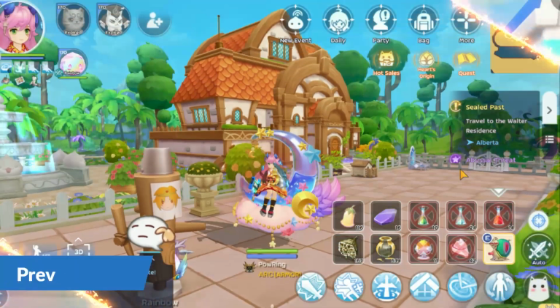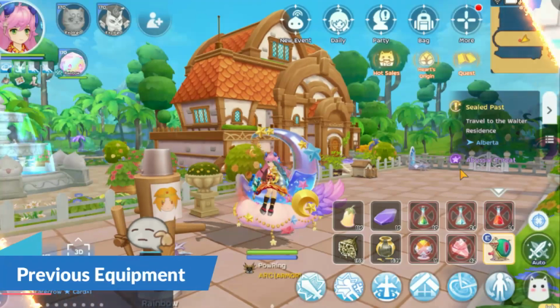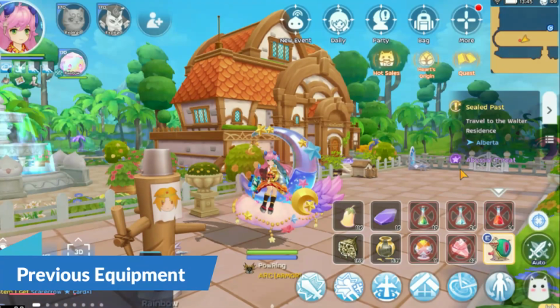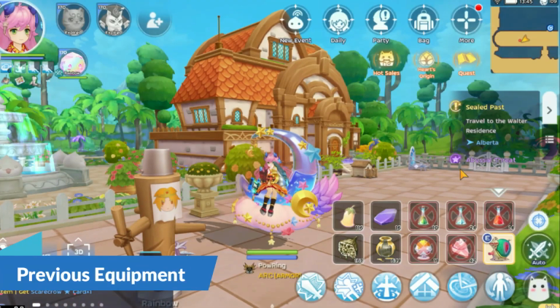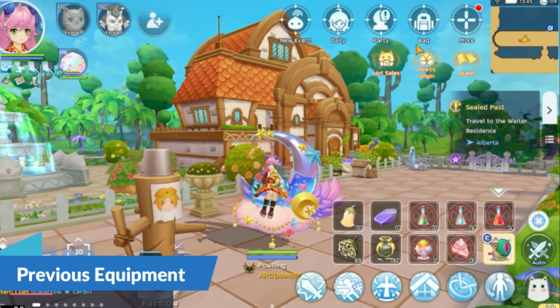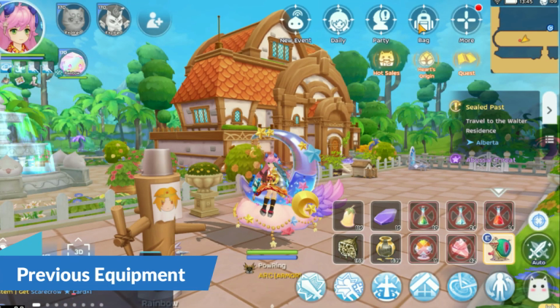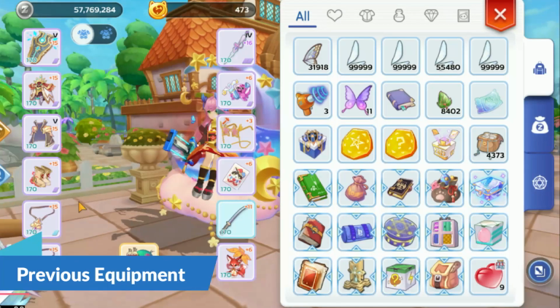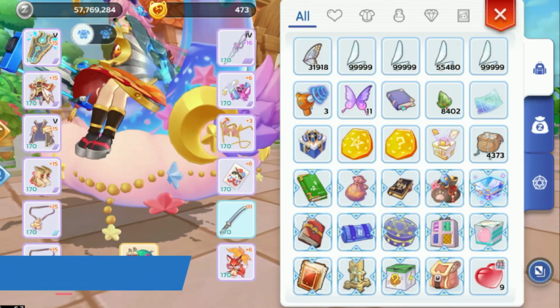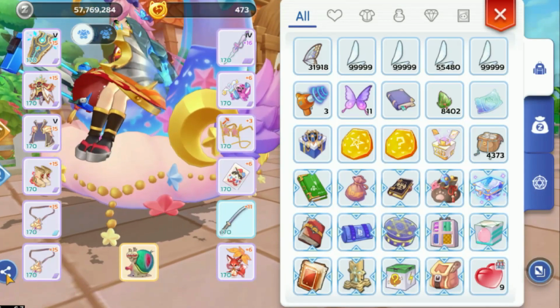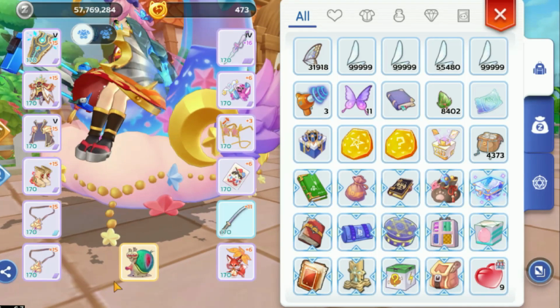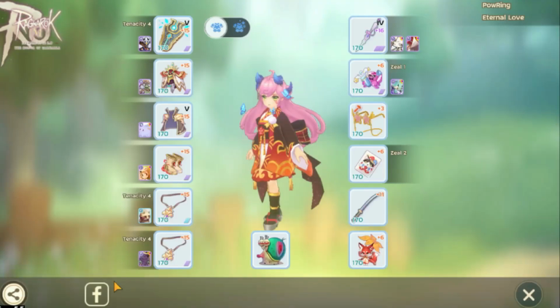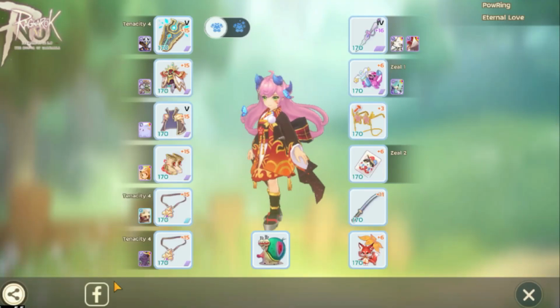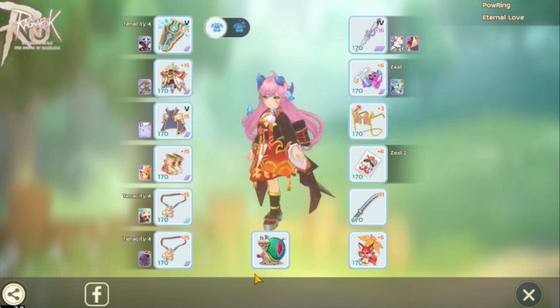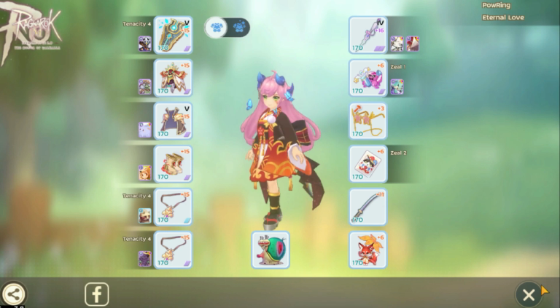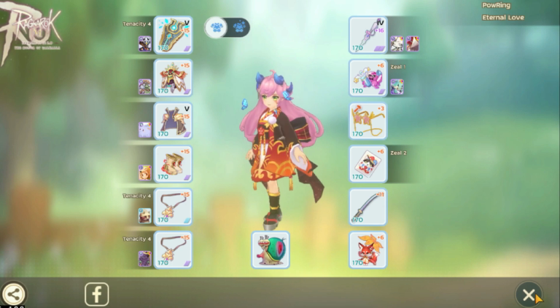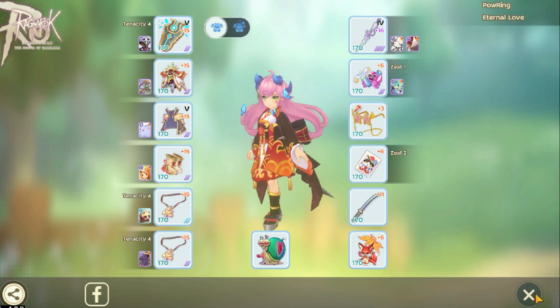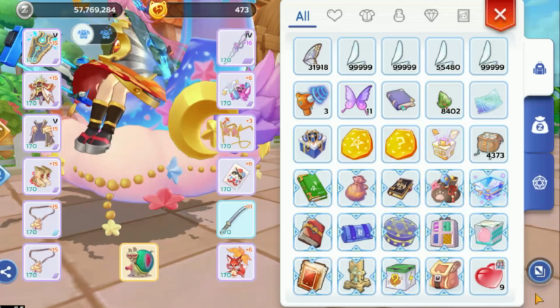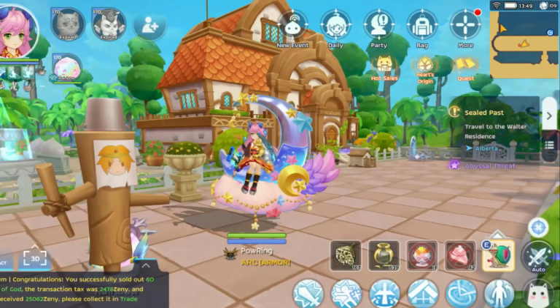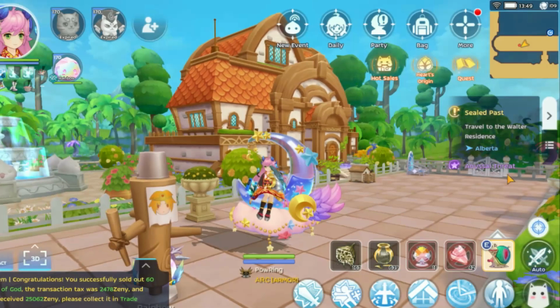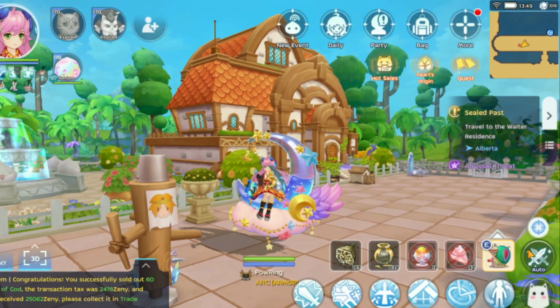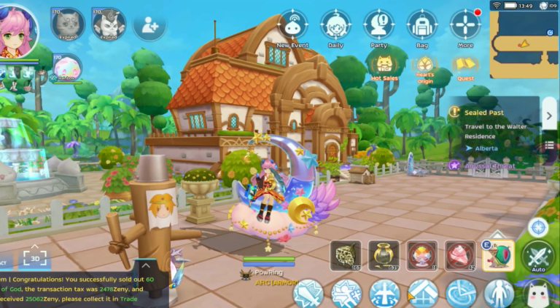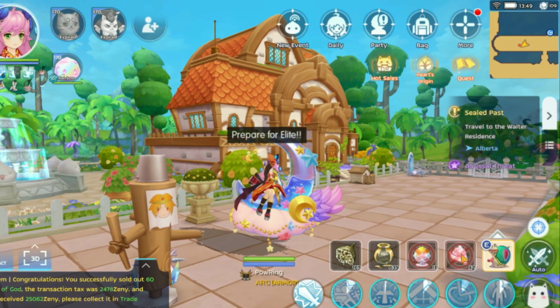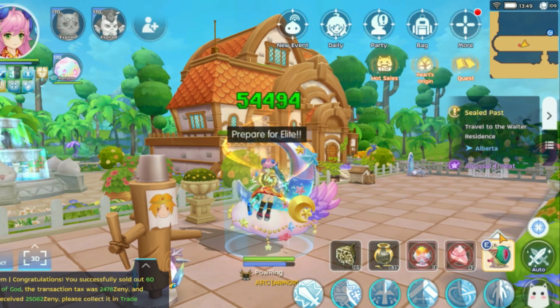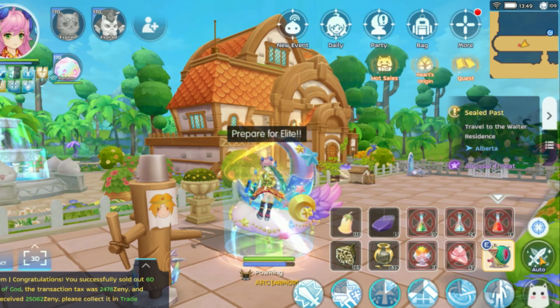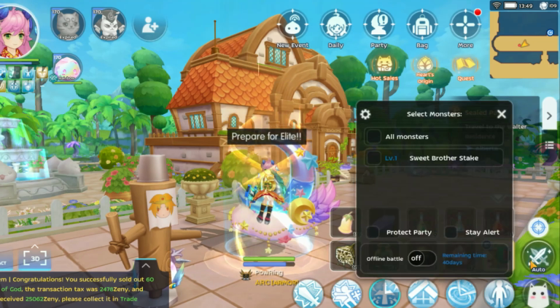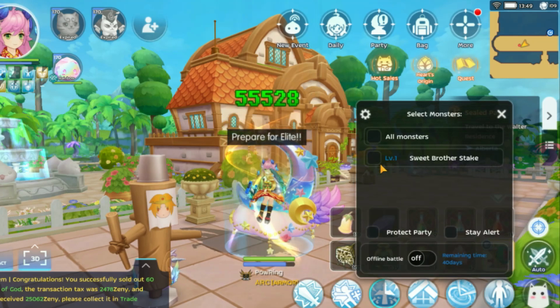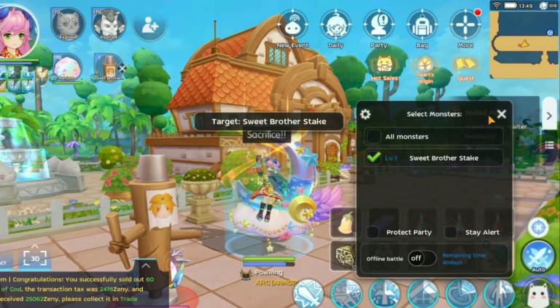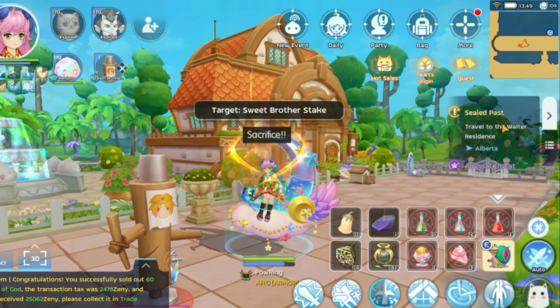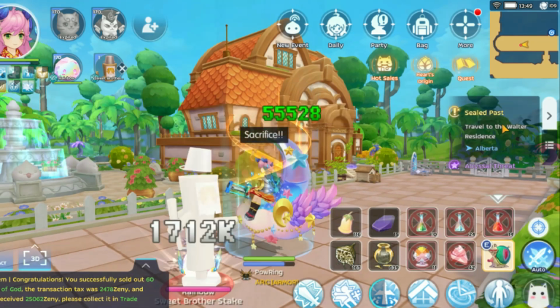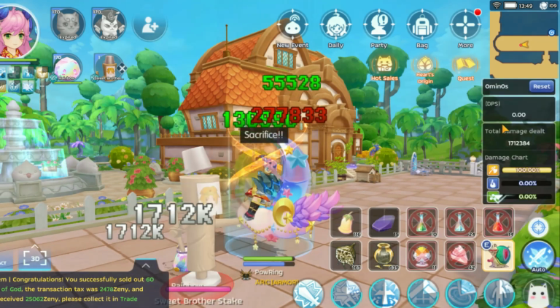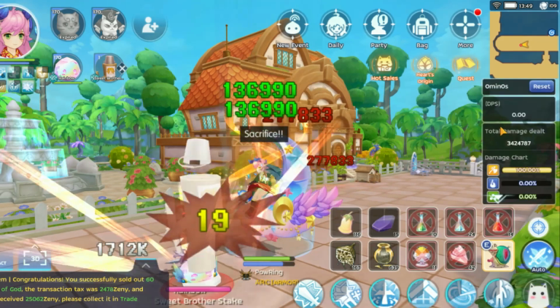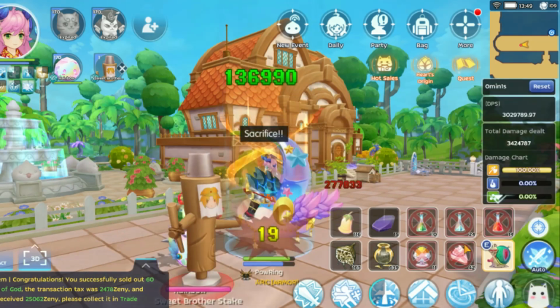Let's test the damage on a dummy at 90% resistance. For equipment I still use the same as before. Maybe there is a slight difference because there are some equipment that I put in the handbook. For the double attack from Katana,